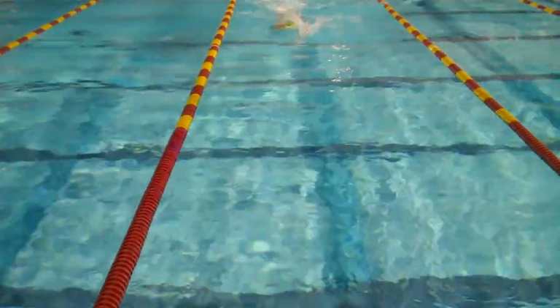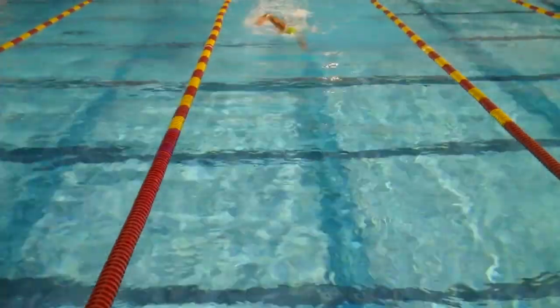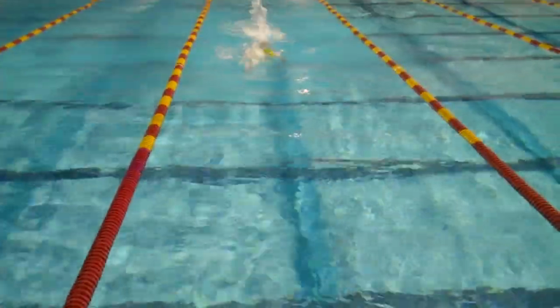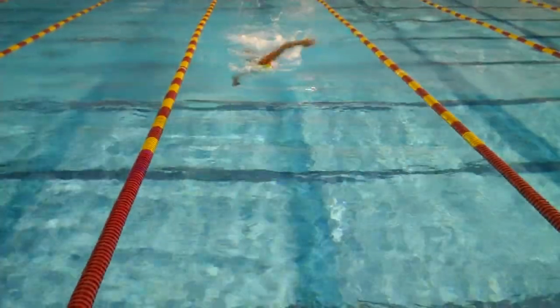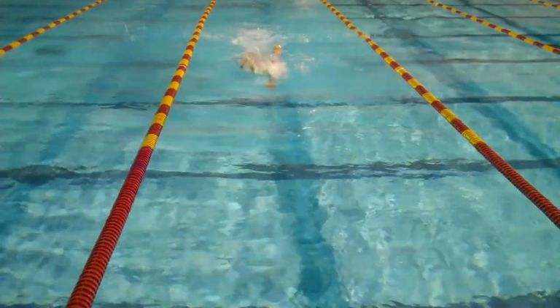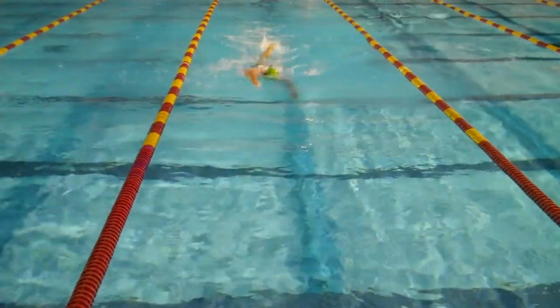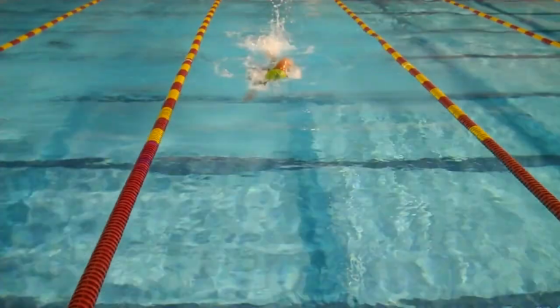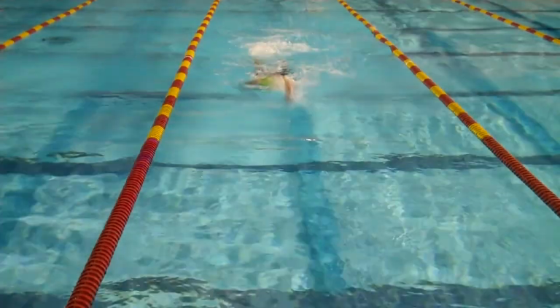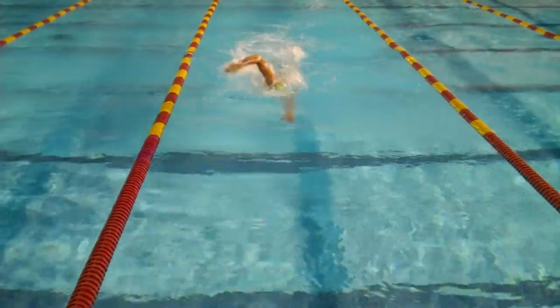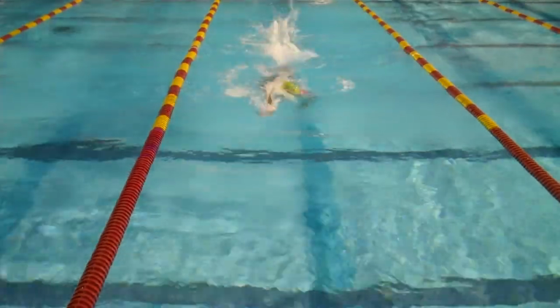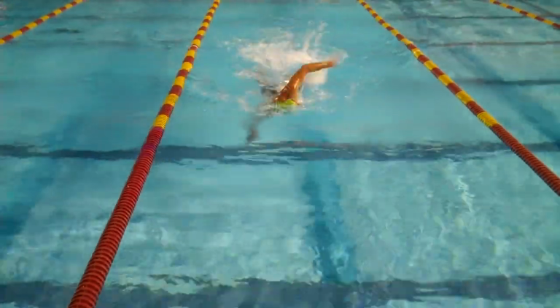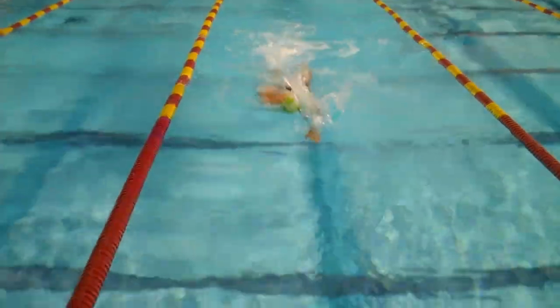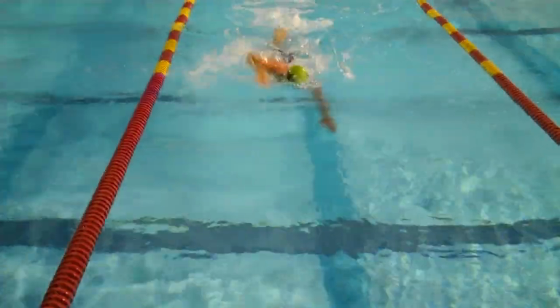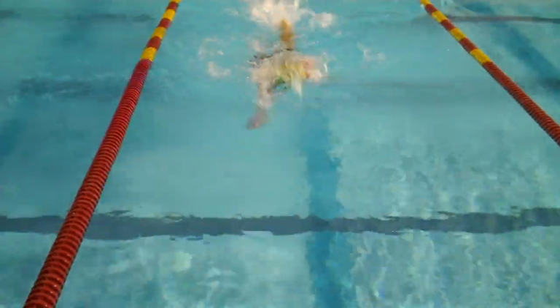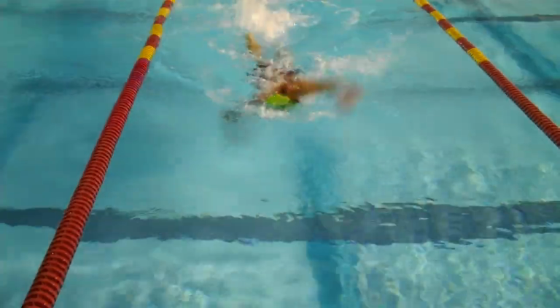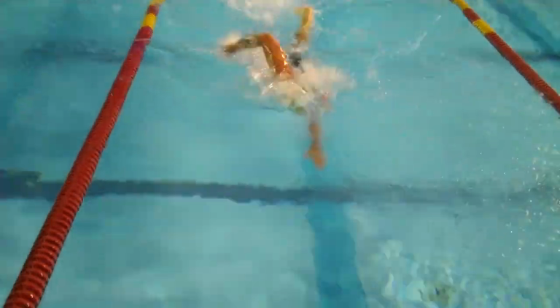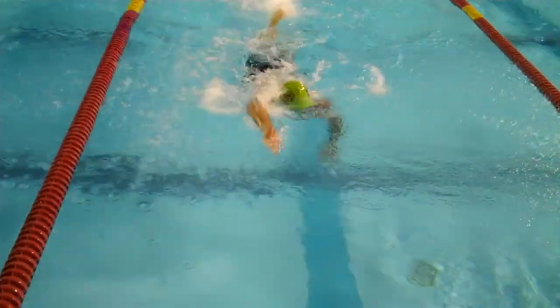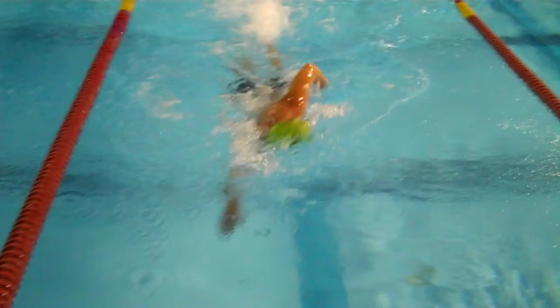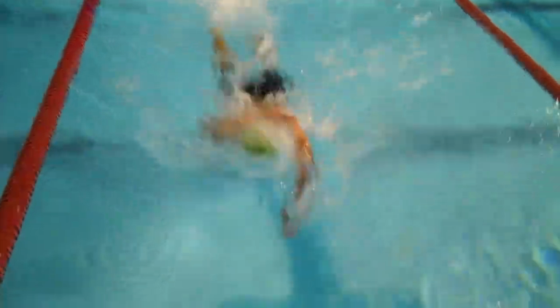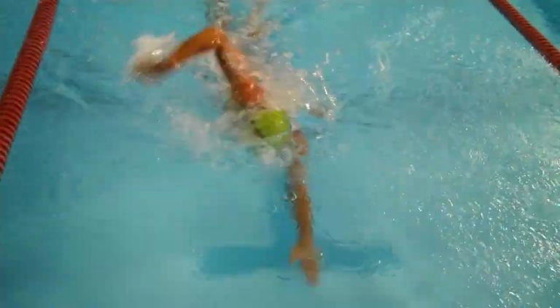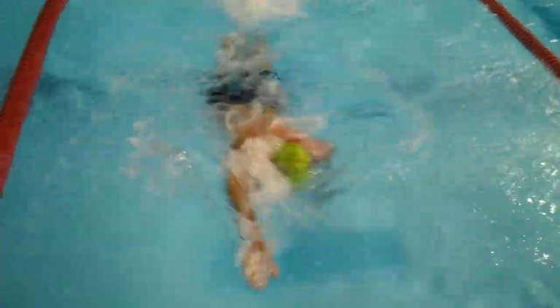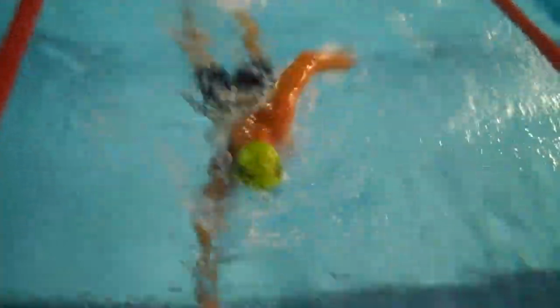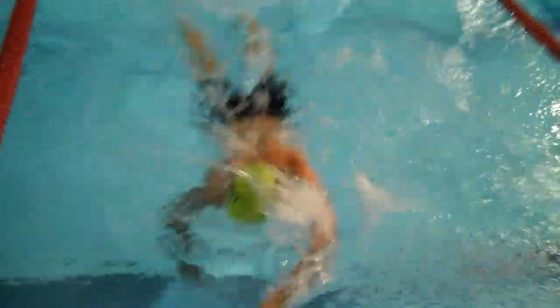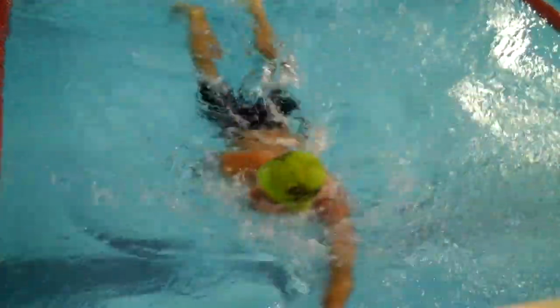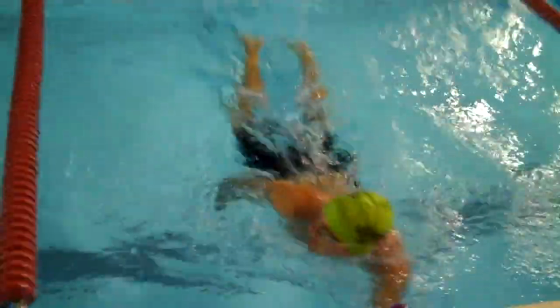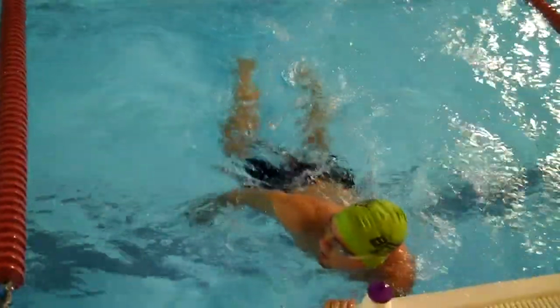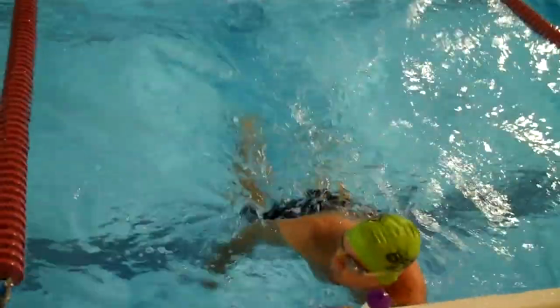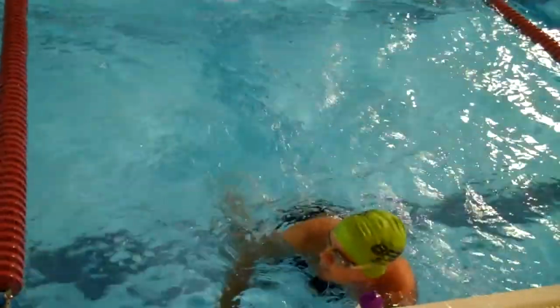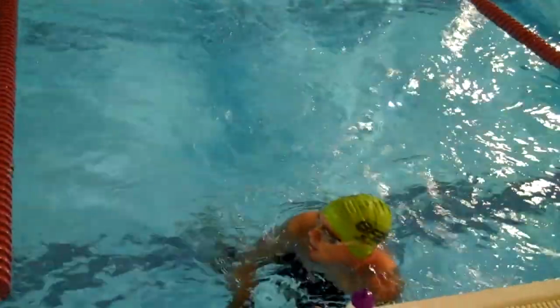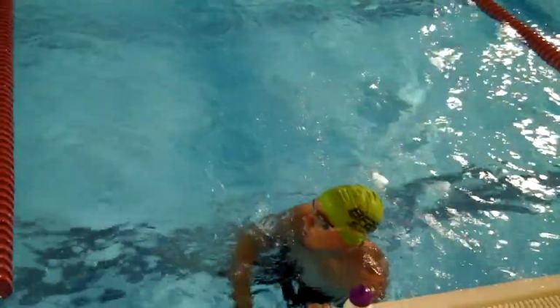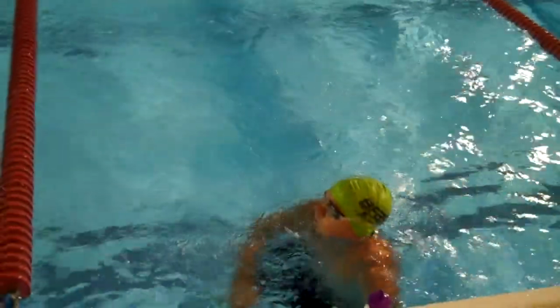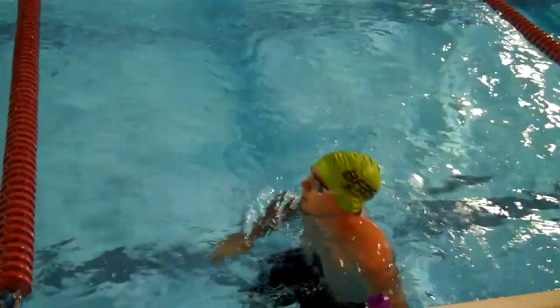It actually kind of looks a little bit like yours. He gets no forward motion with the glide, and the reason that forward motion is important is not because in and of itself it does anything for you, but it's a symptom of how much distance you're getting per stroke.